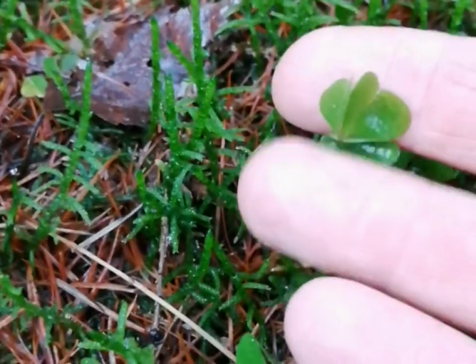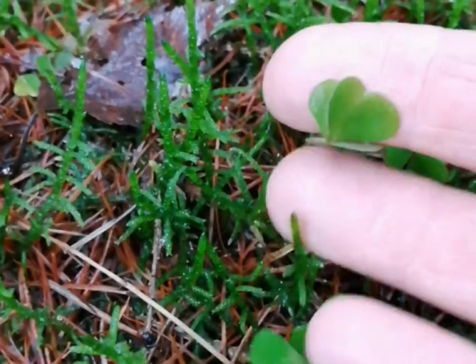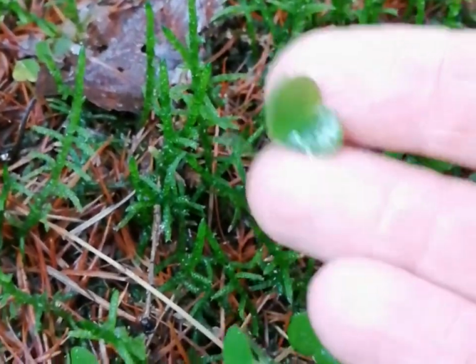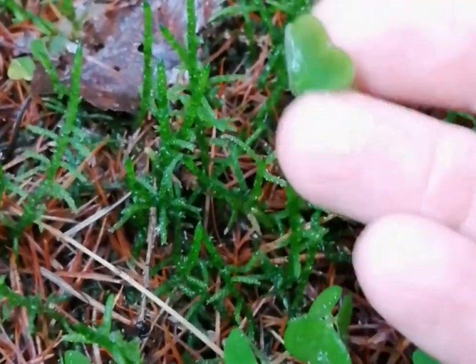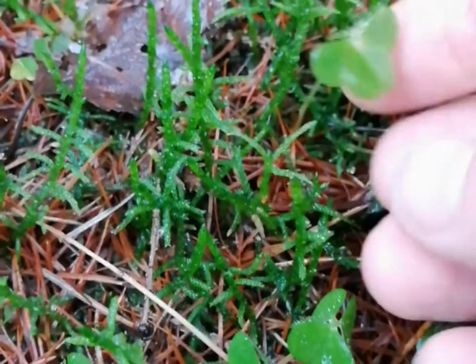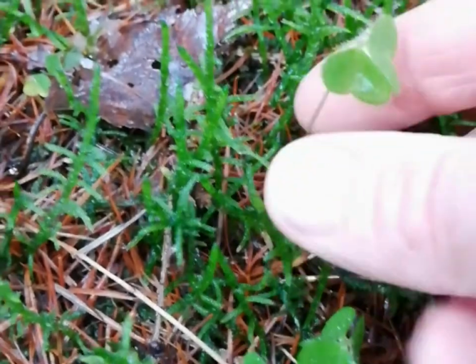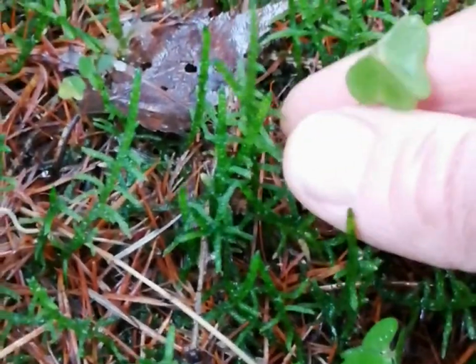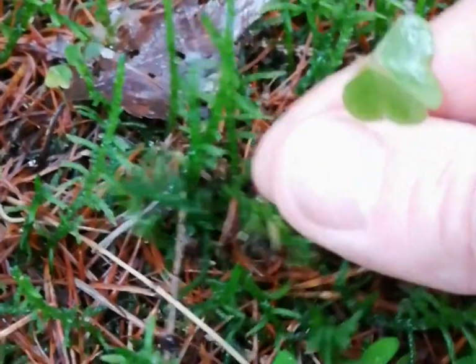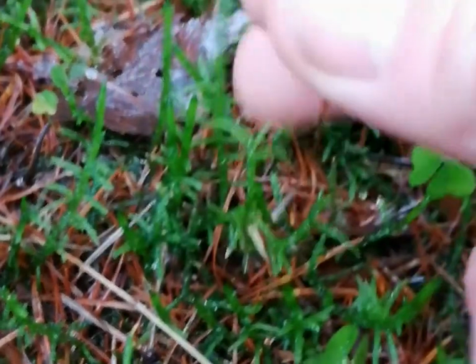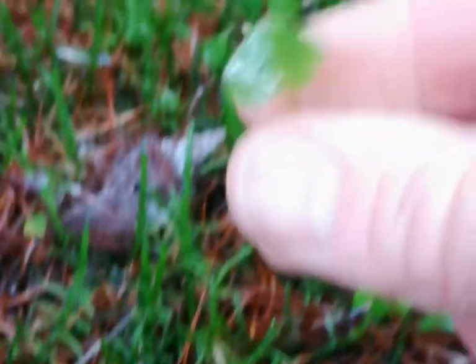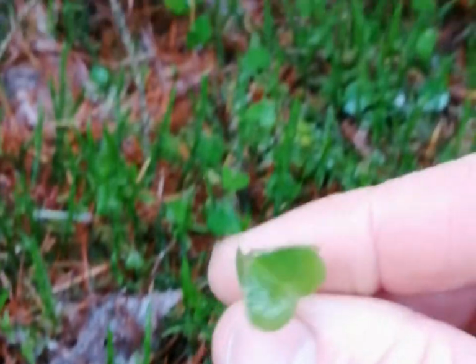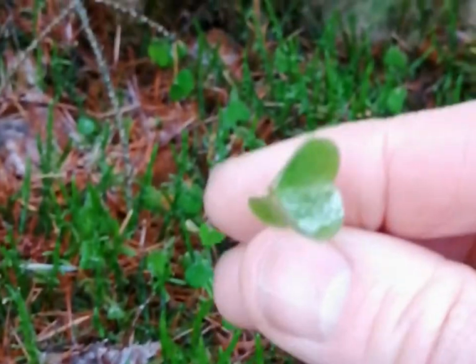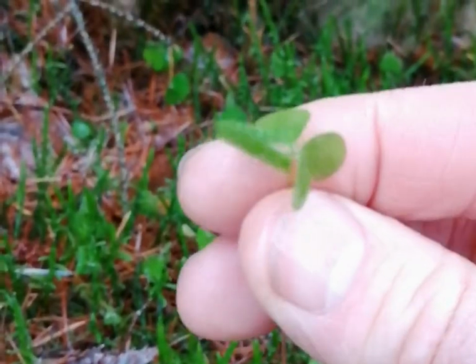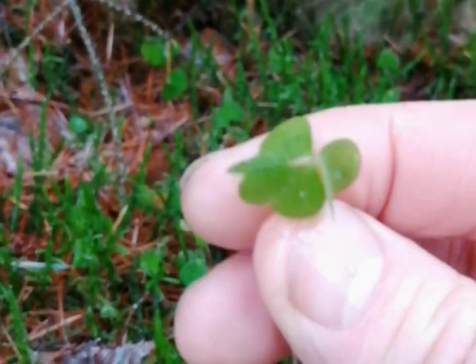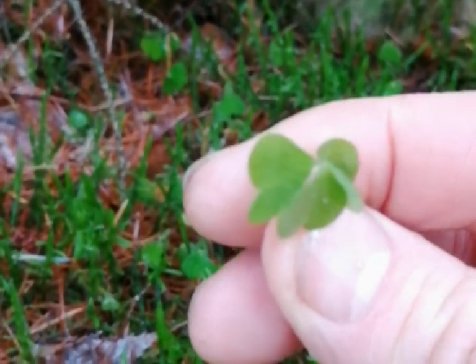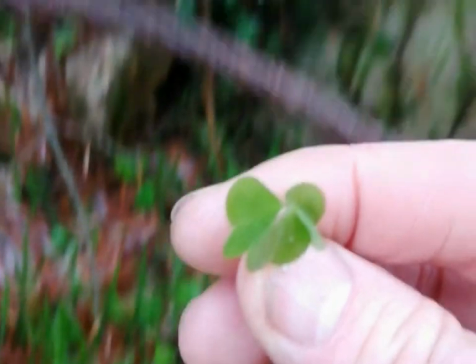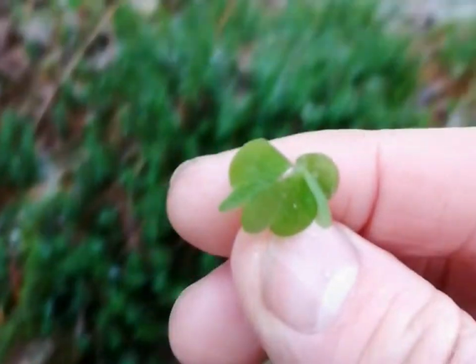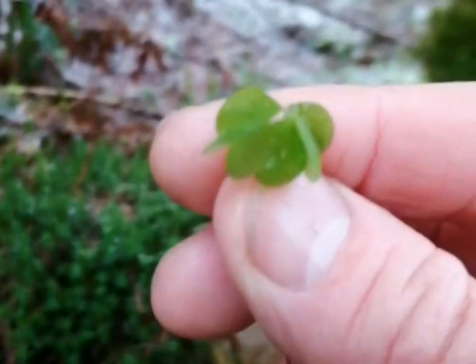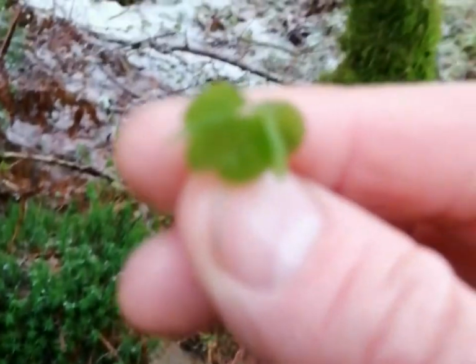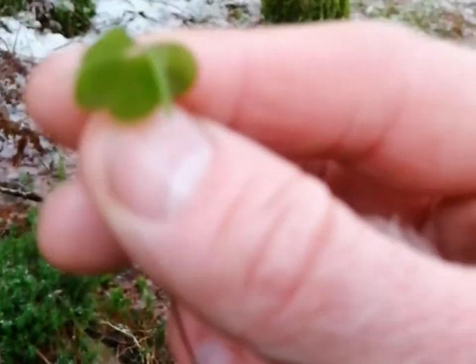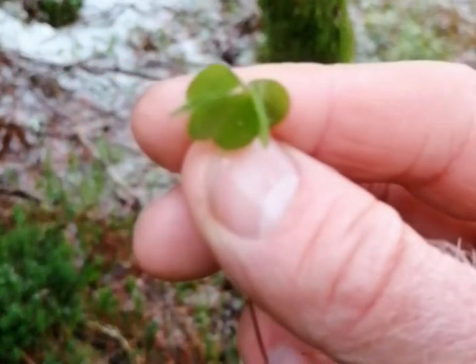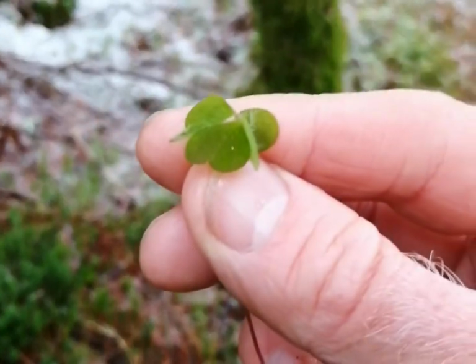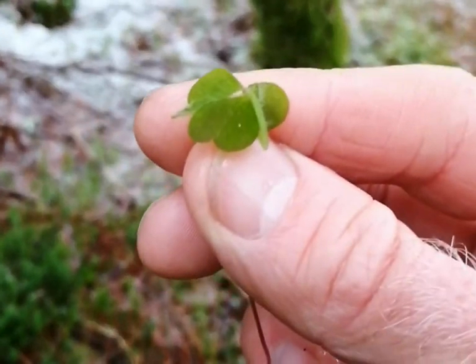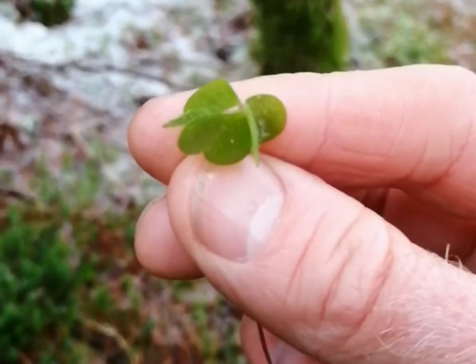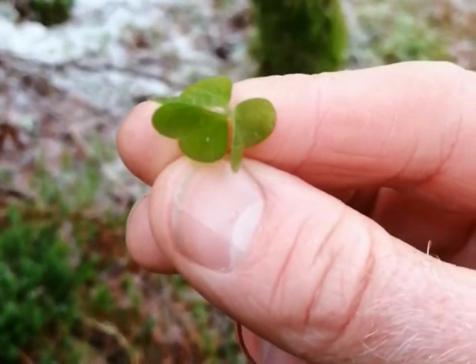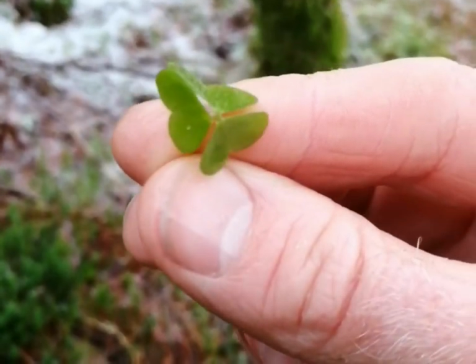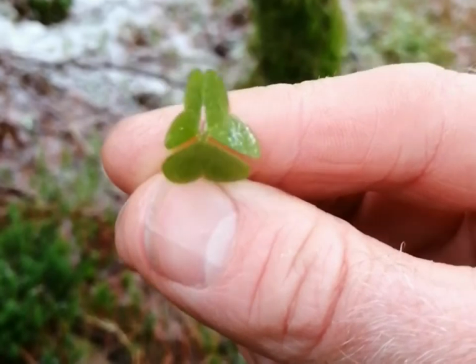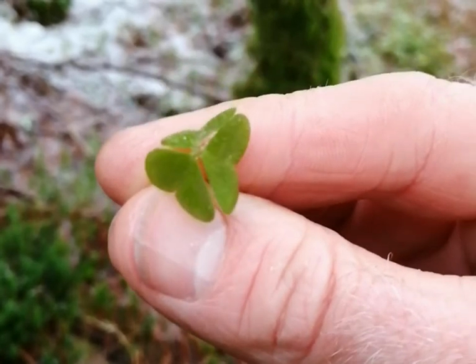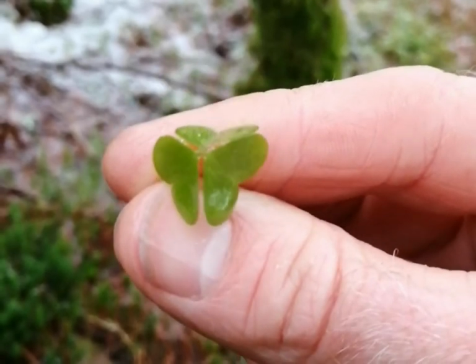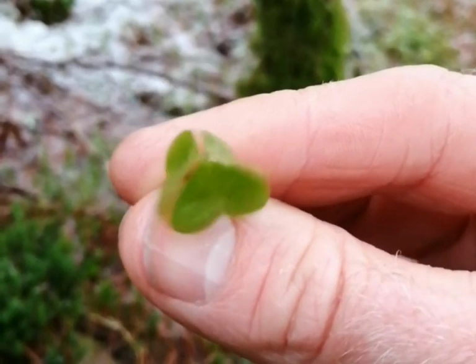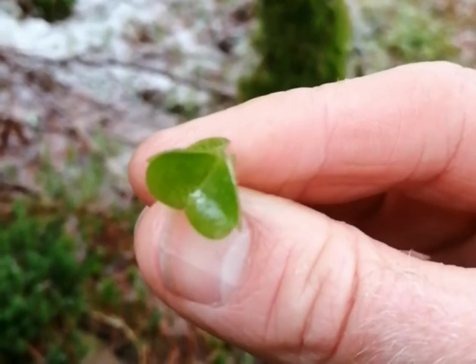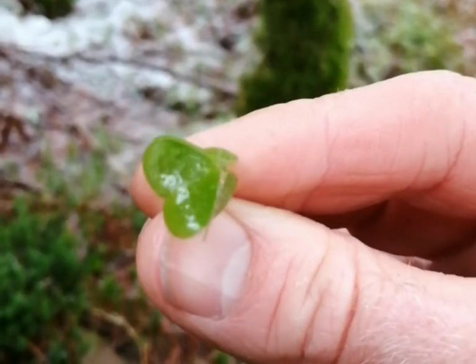It's quite an easily identifiable plant. It grows on a single stem and has three perfect green heart-shaped leaves. When you pick the plant, the whole plant comes away in one, and the base of the stem is a pinky red colour.